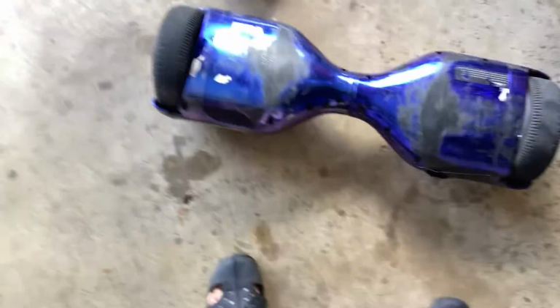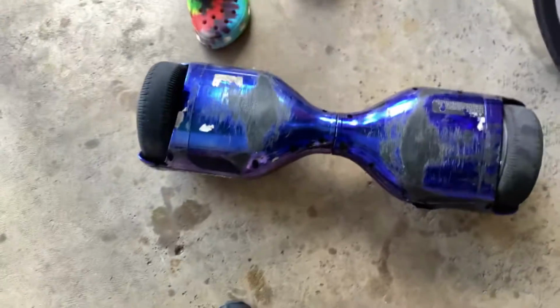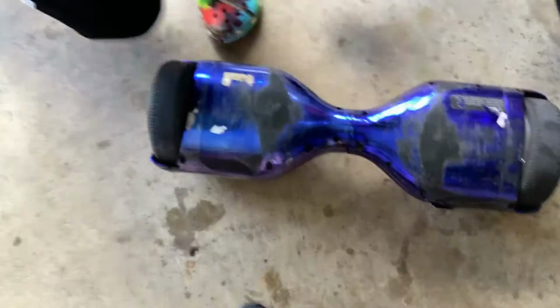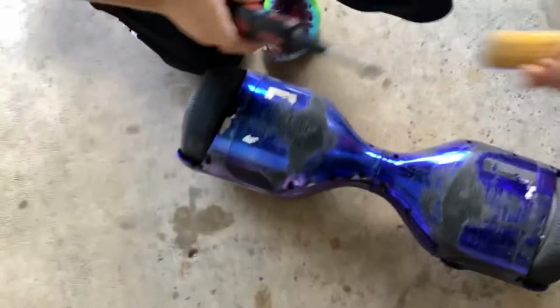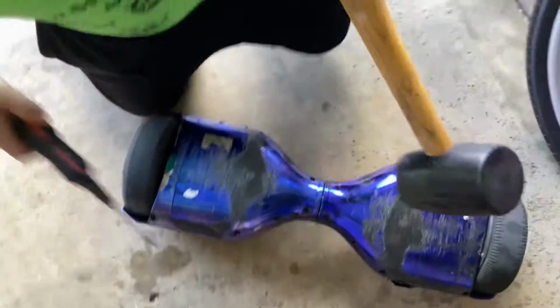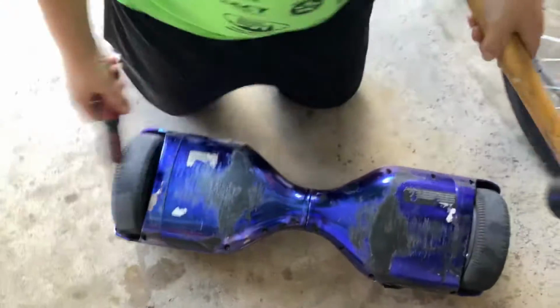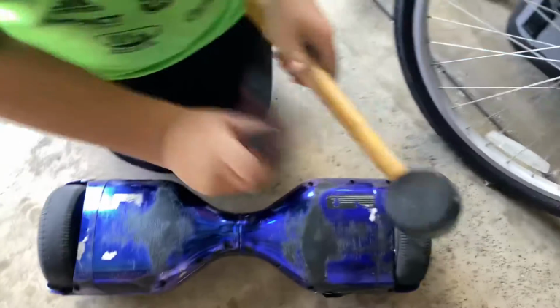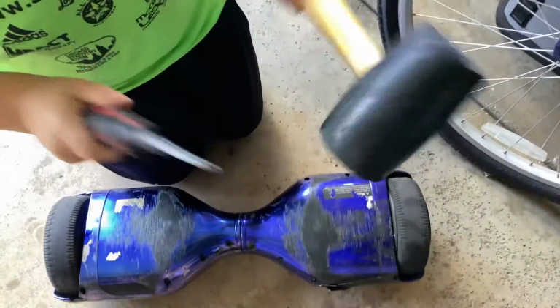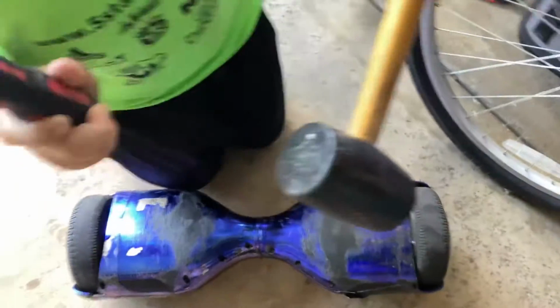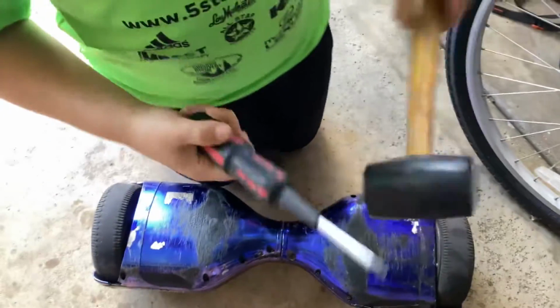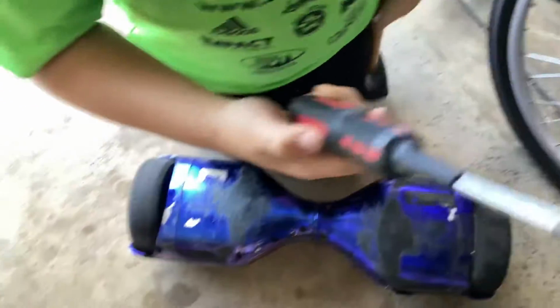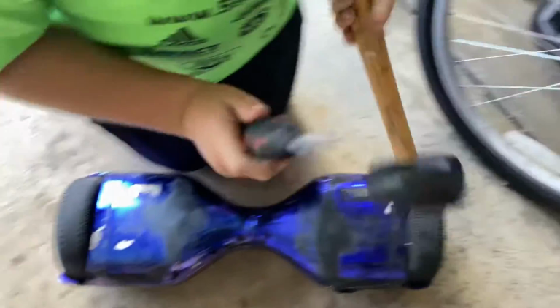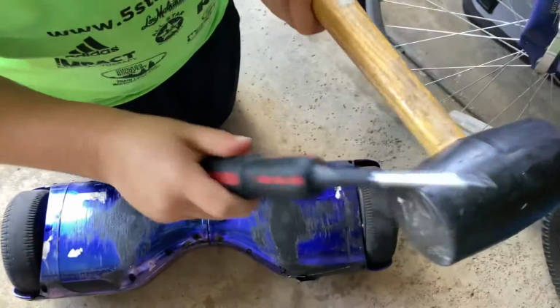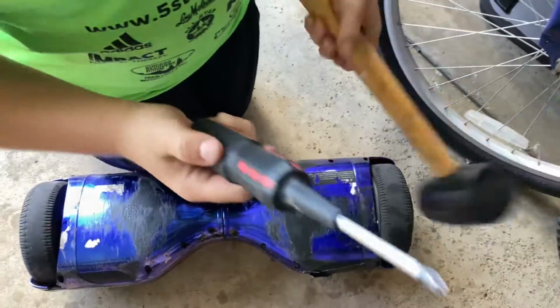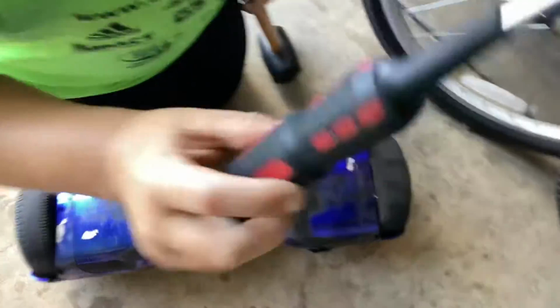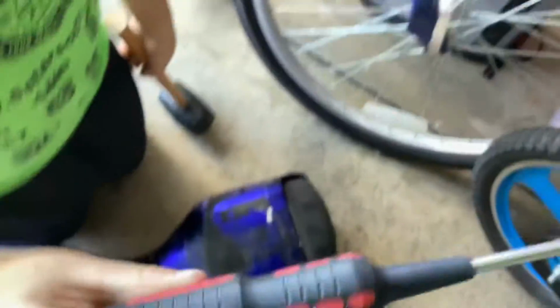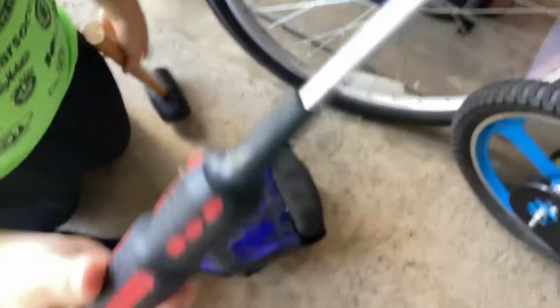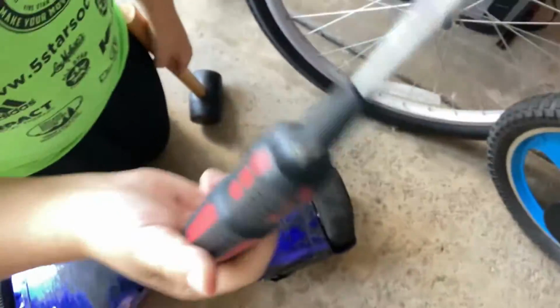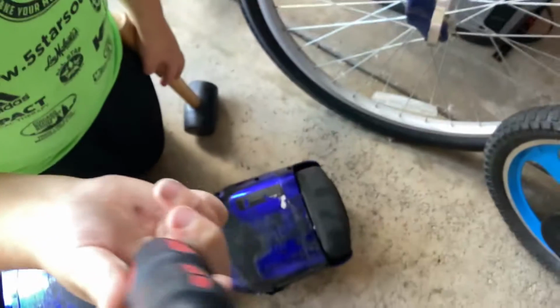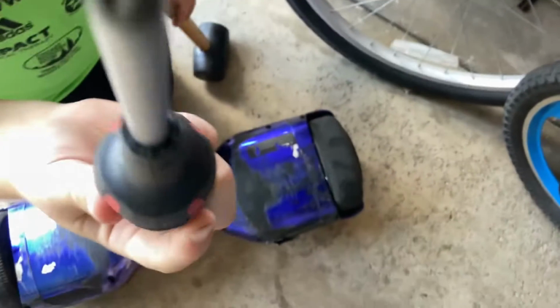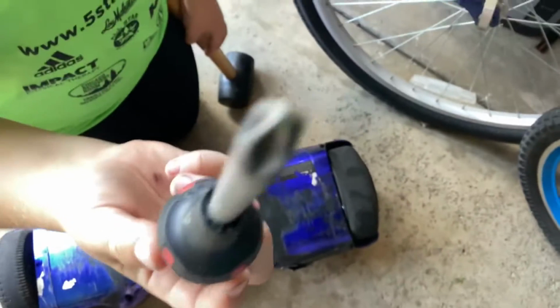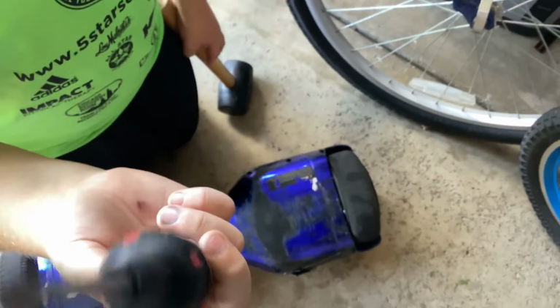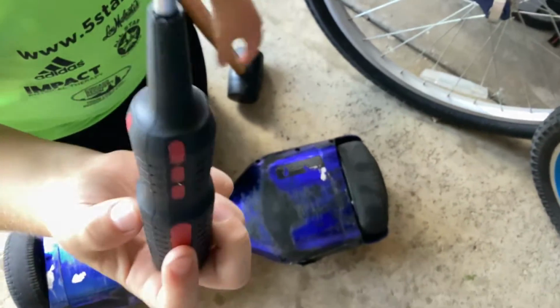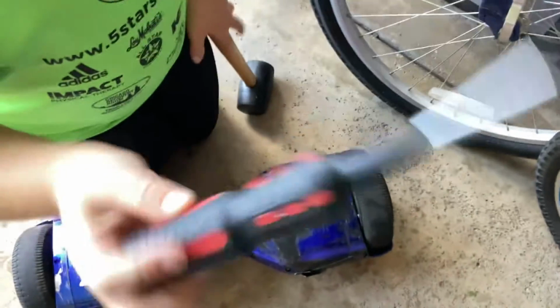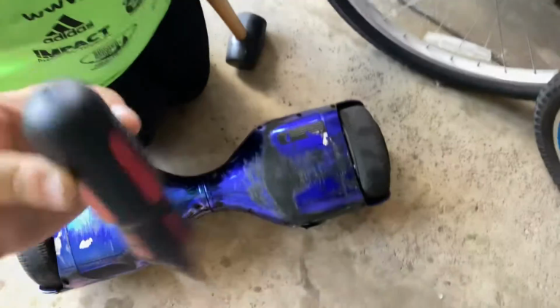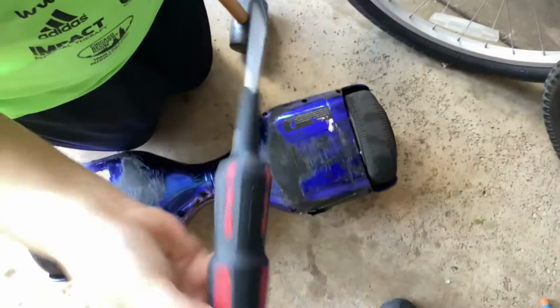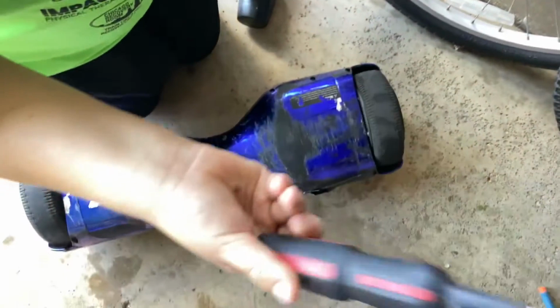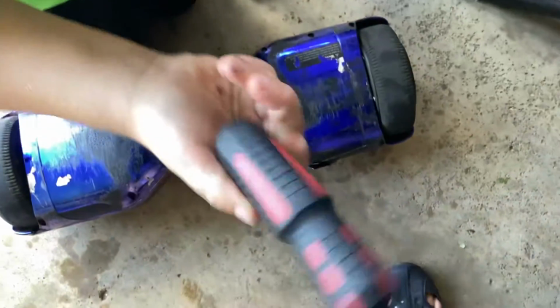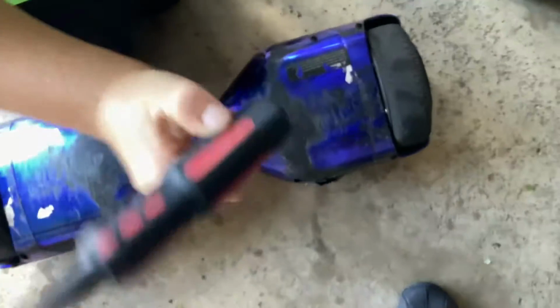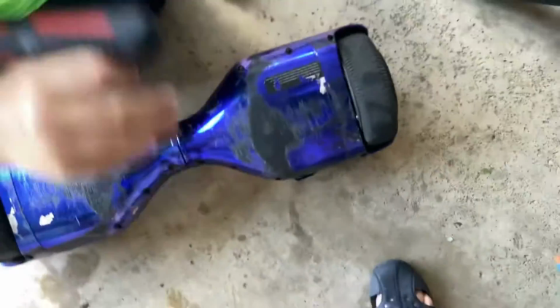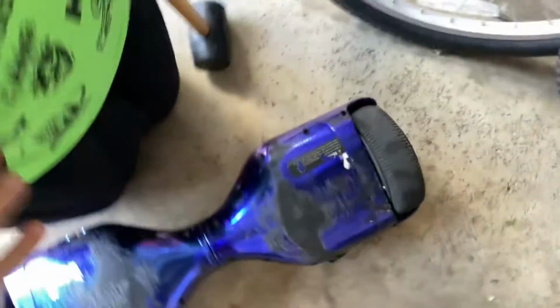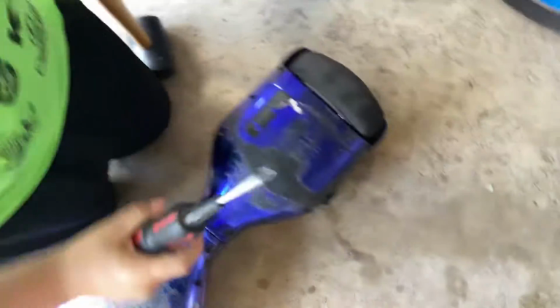What you need to do is you need a mallet or sledgehammer — probably a mallet looks best — and you need a screwdriver about this size, a pretty big screwdriver.